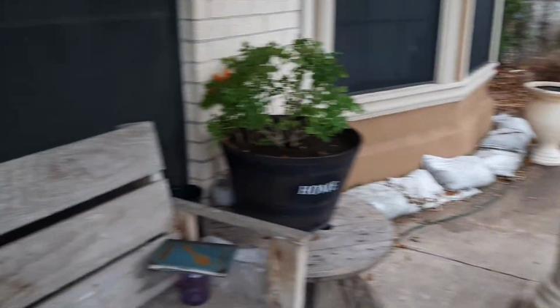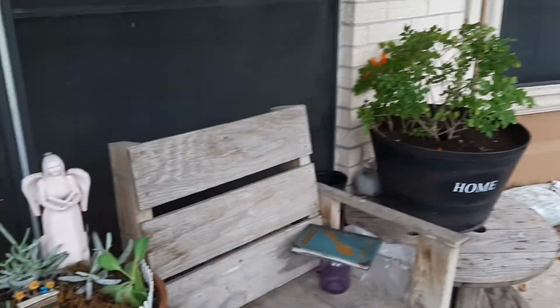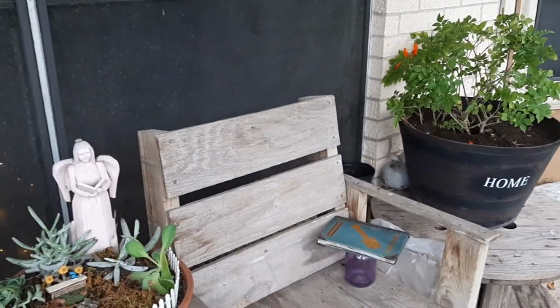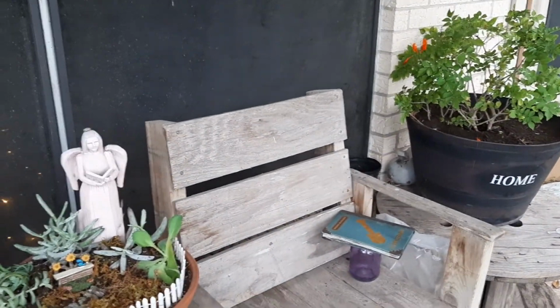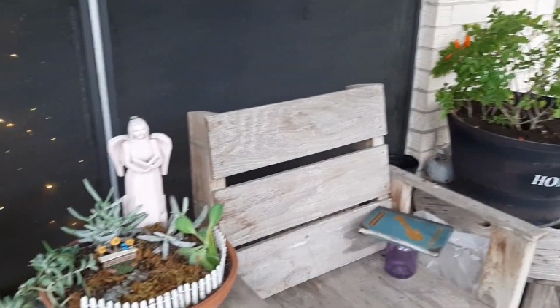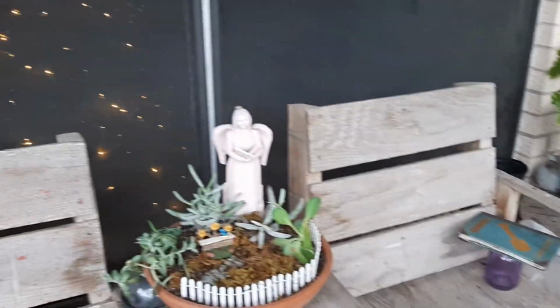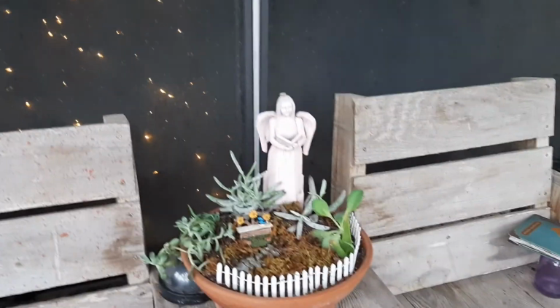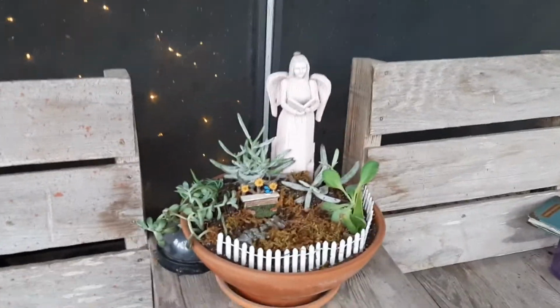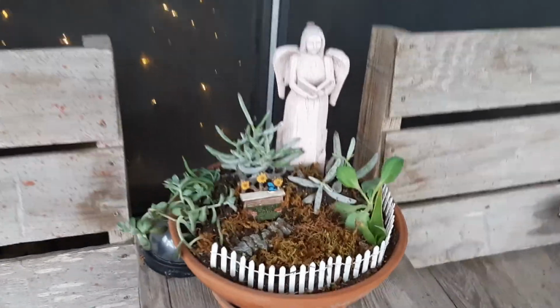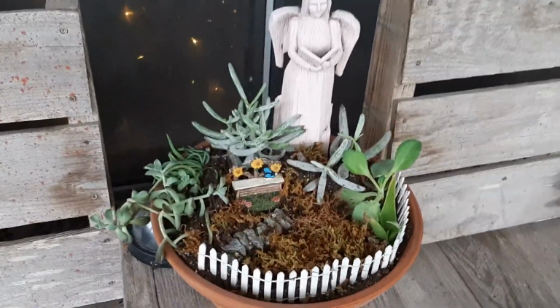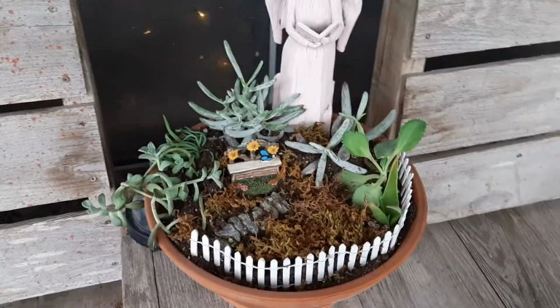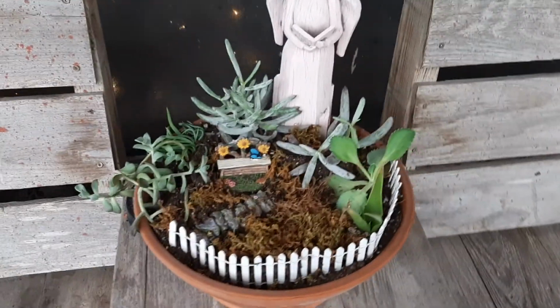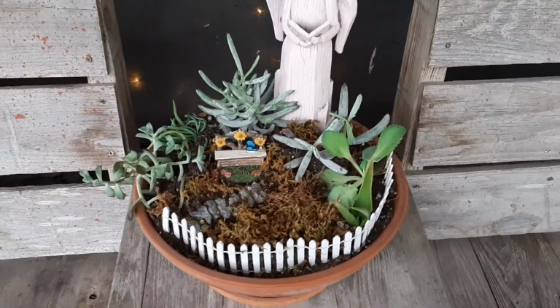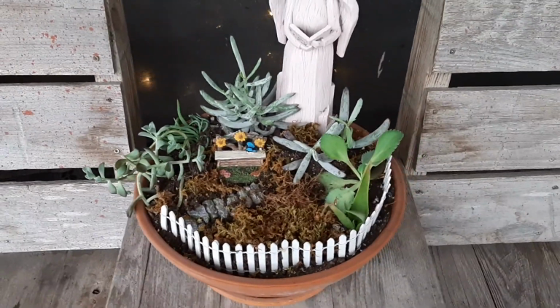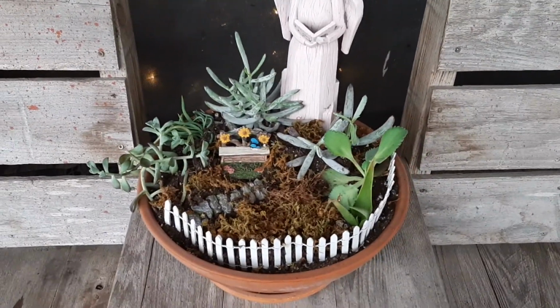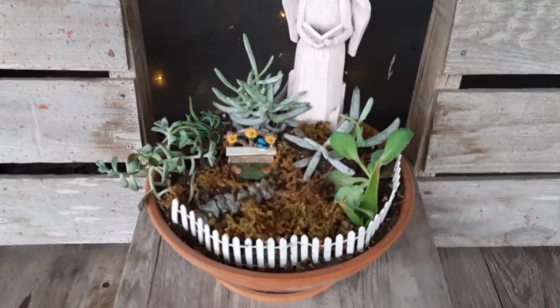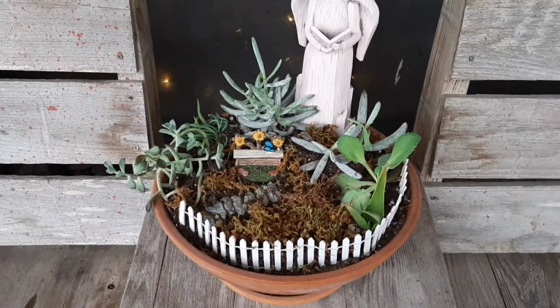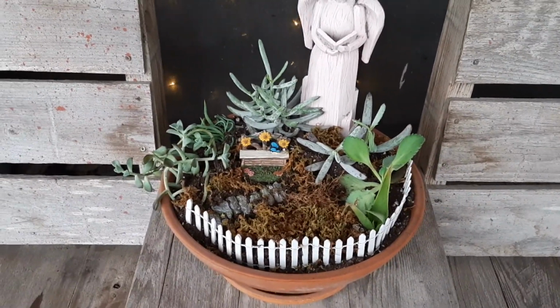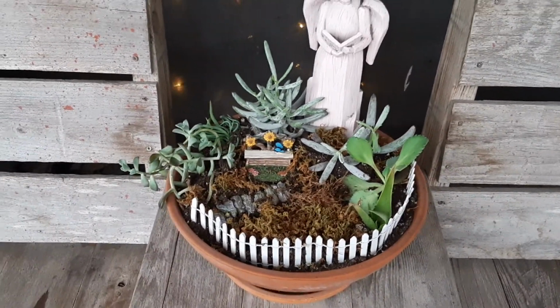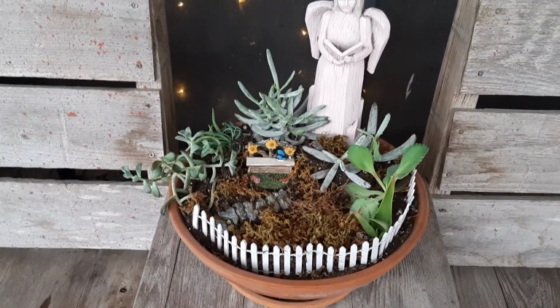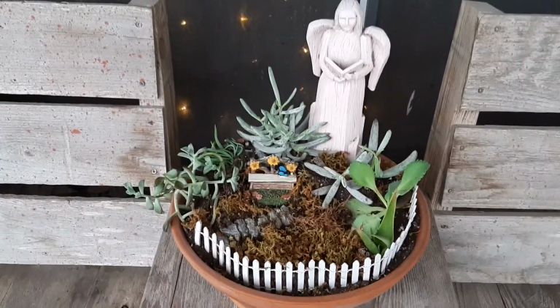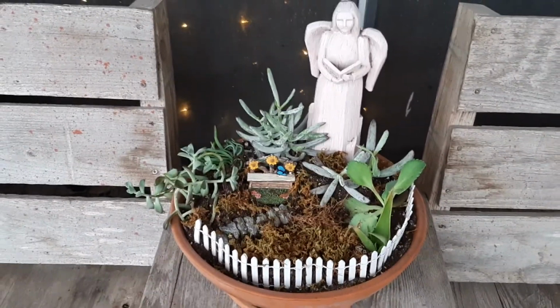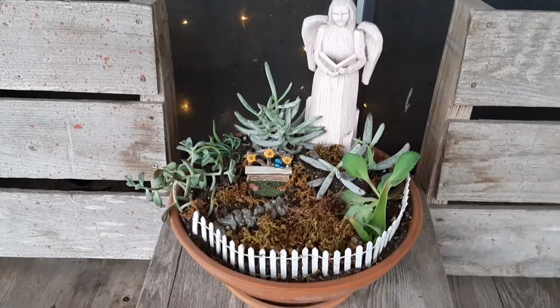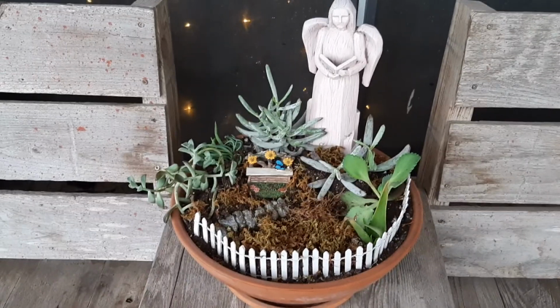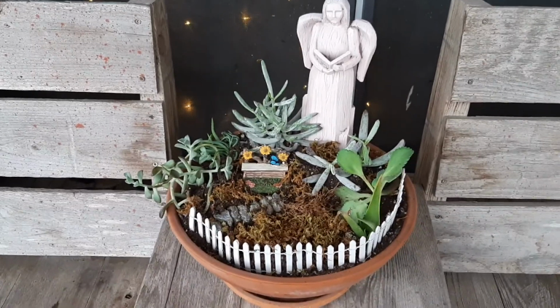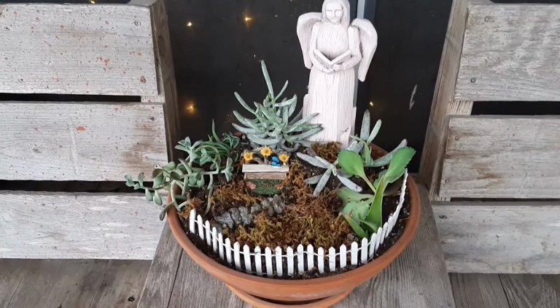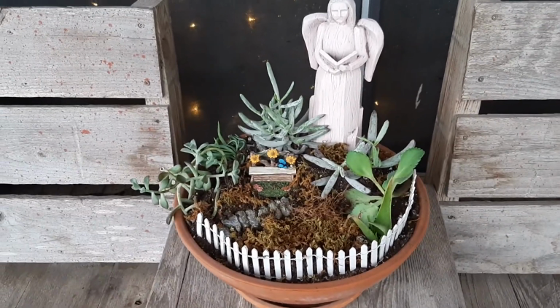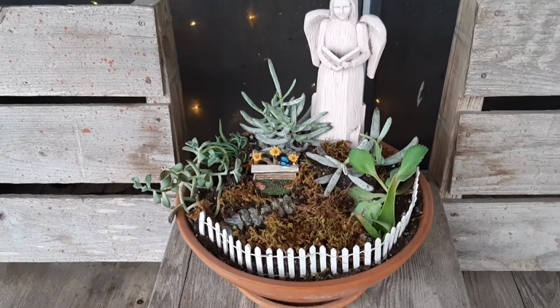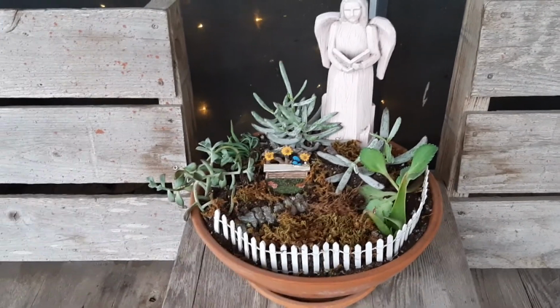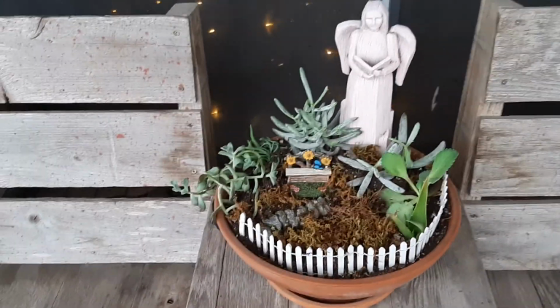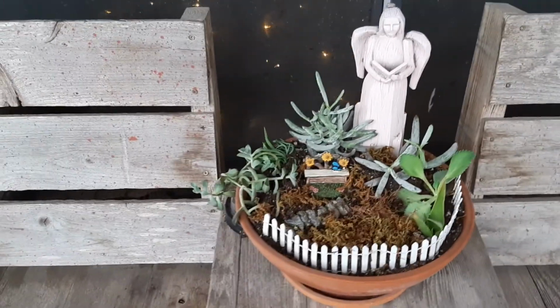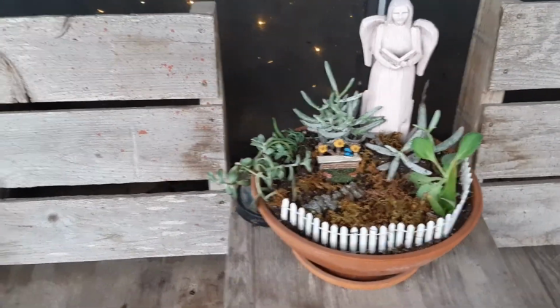I really can't do too much. I do want to go out into my veggie garden and maybe show you a little bit in the next video. But this video is just for the fairy gardens that I've been creating.